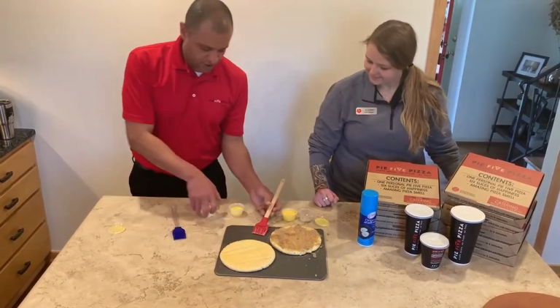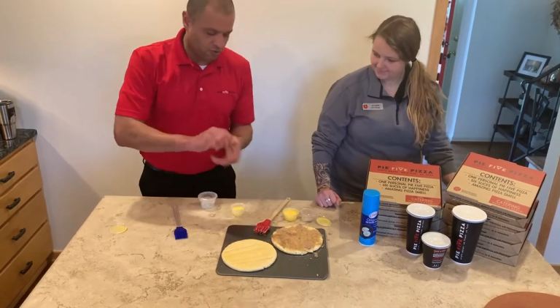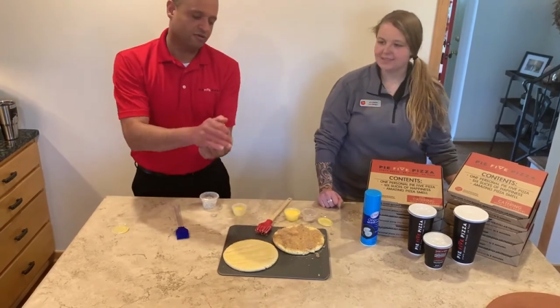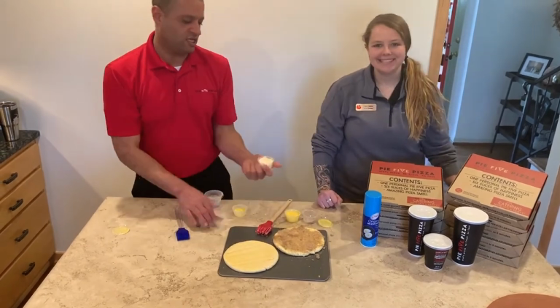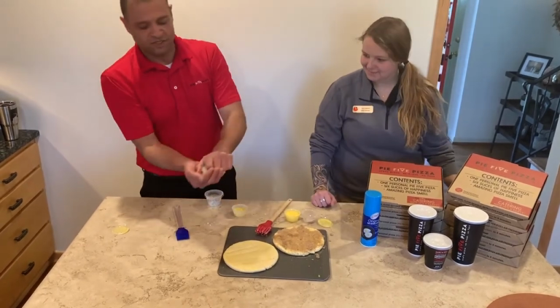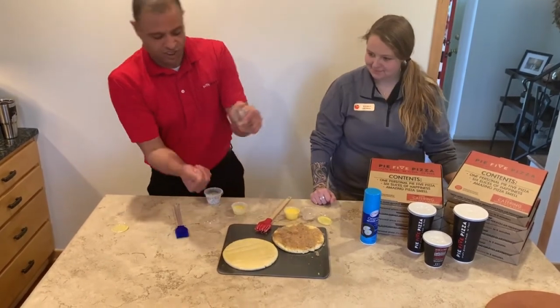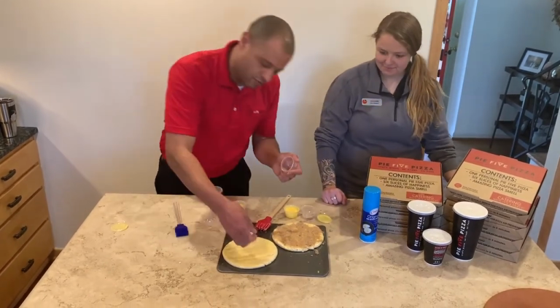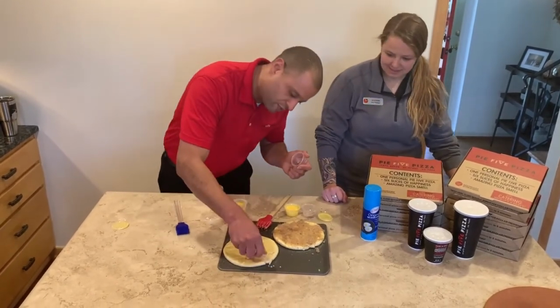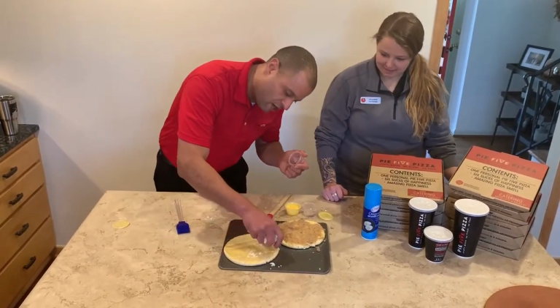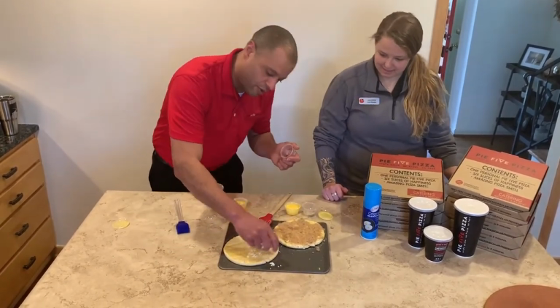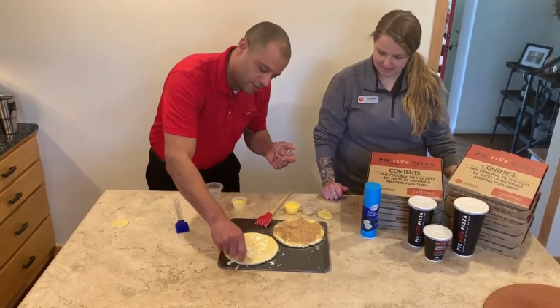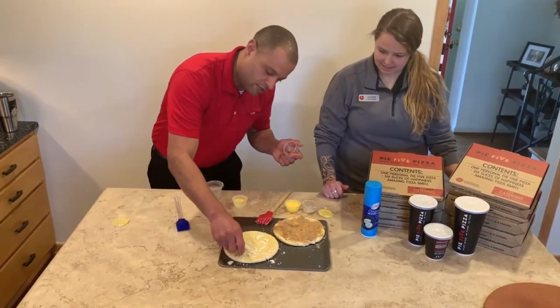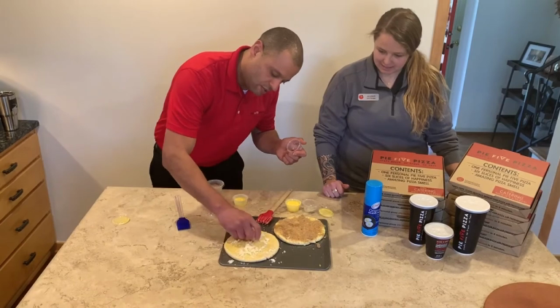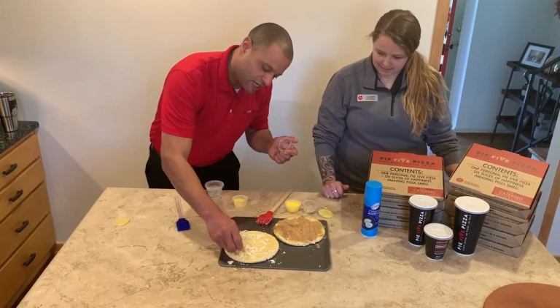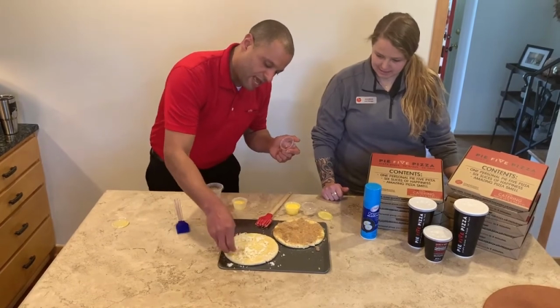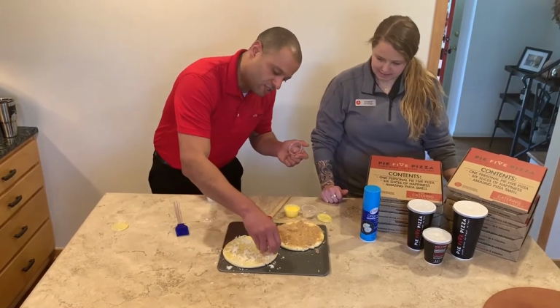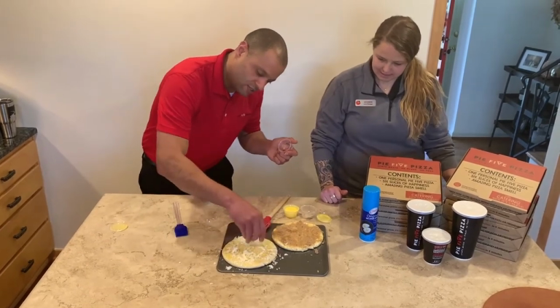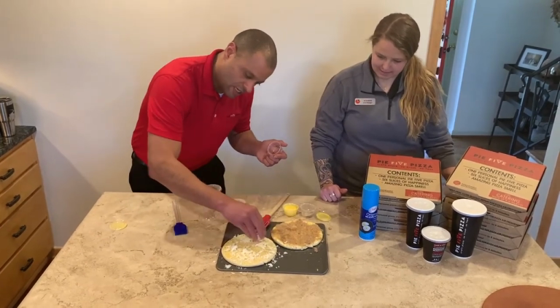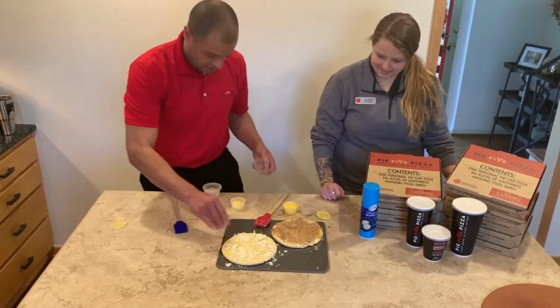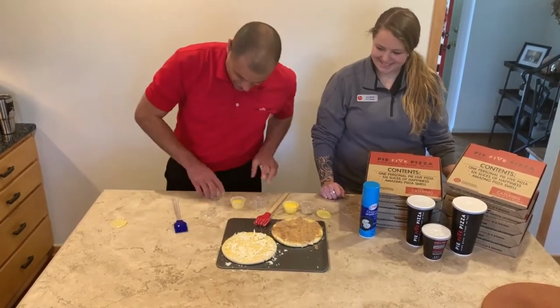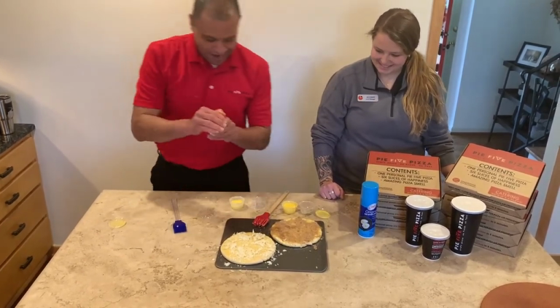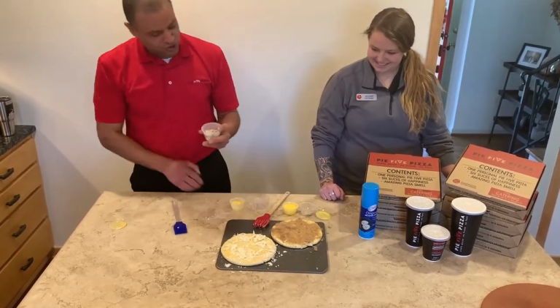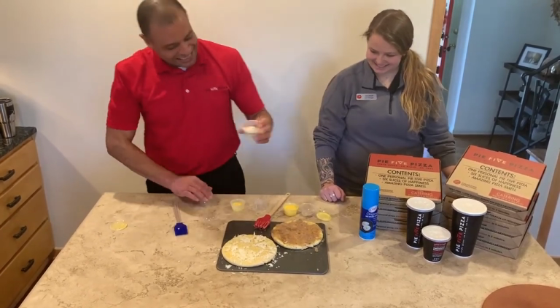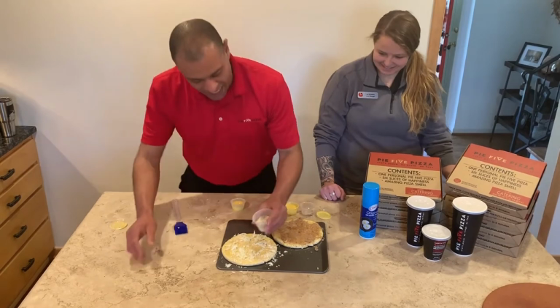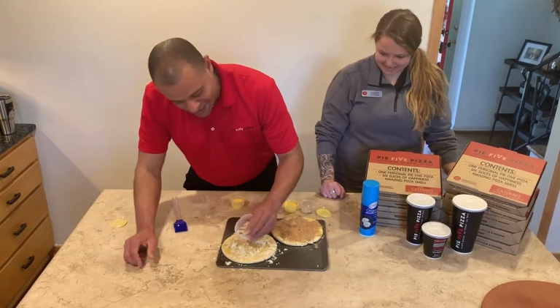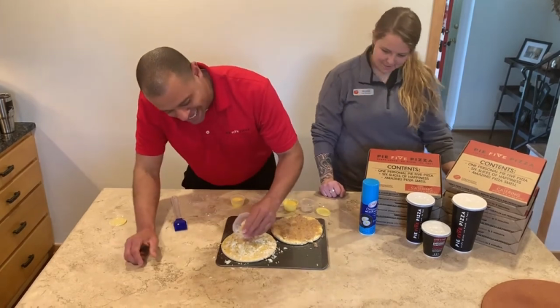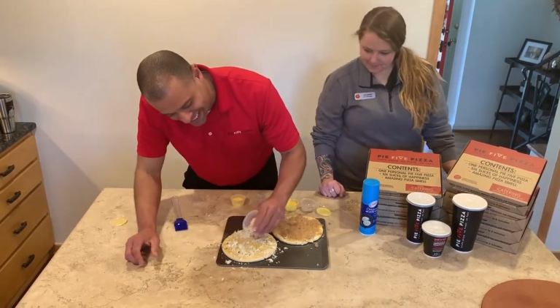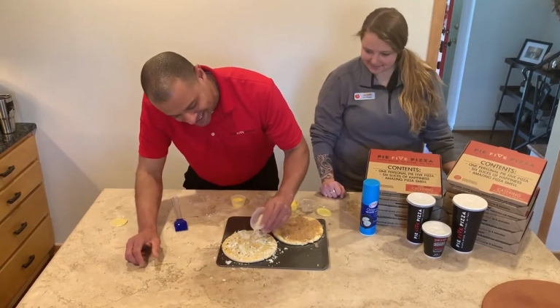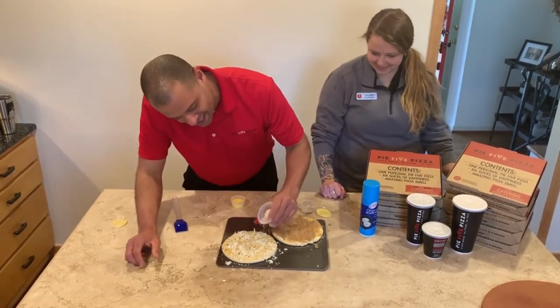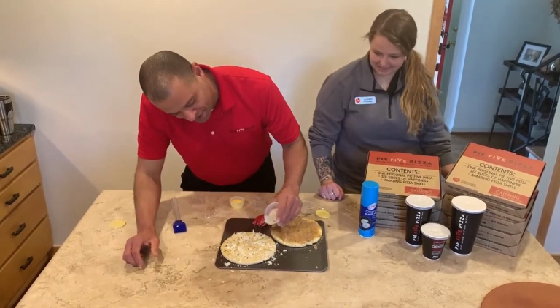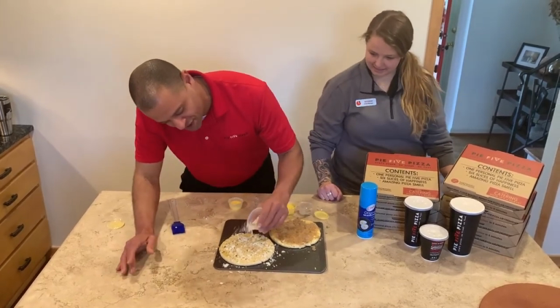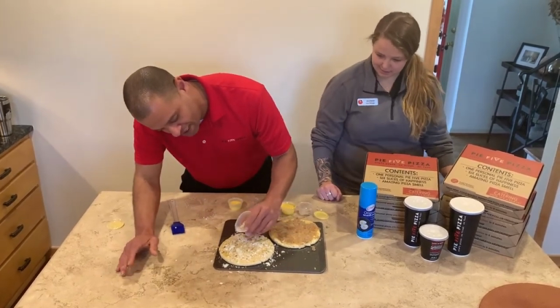You're gonna take your fresh cut mozzarella cheese and sprinkle that all the way around. Make sure you try and get it on the edge. A little sharing is caring with the cheese. And we're gonna hit it with some magic dust — High Five's signature item.